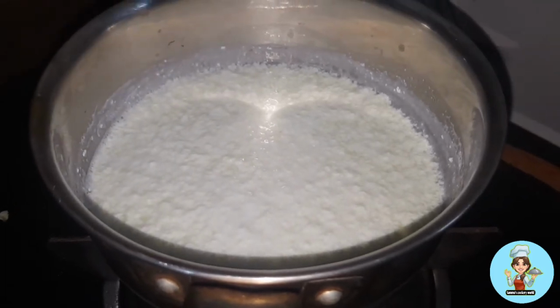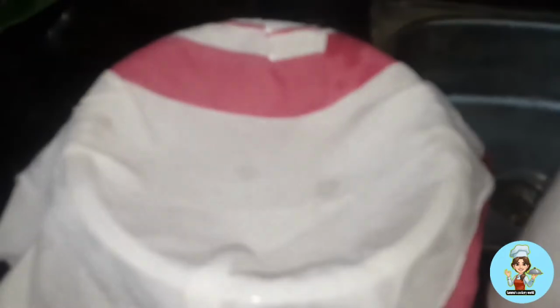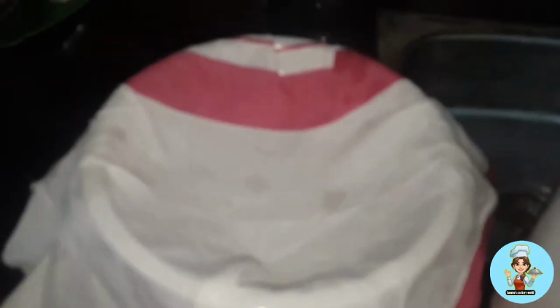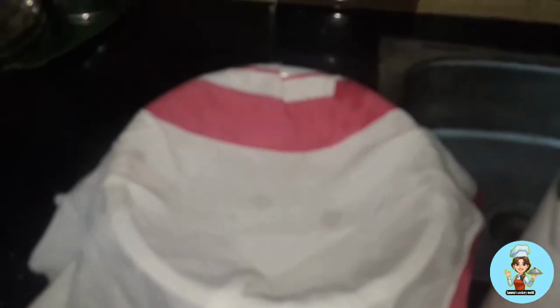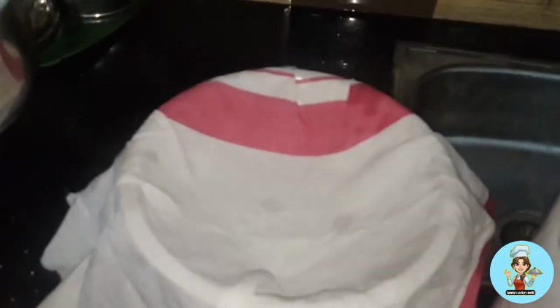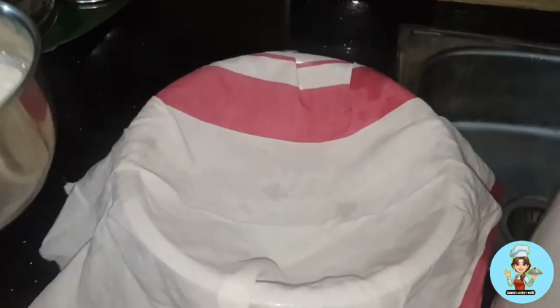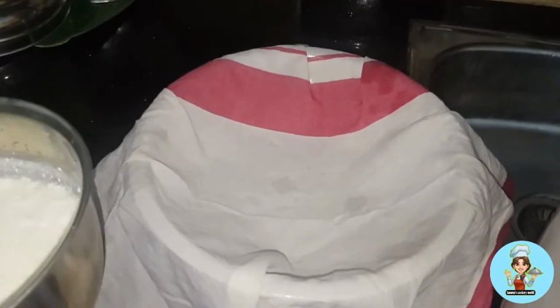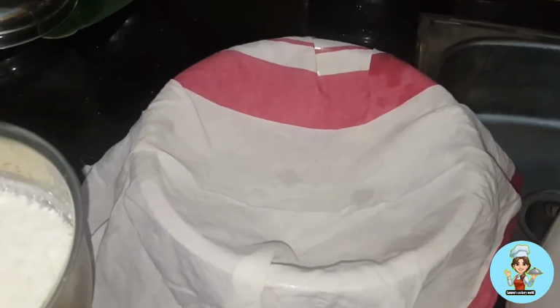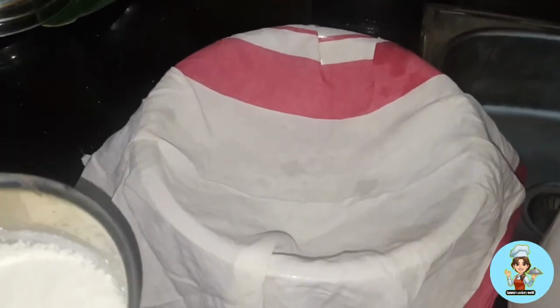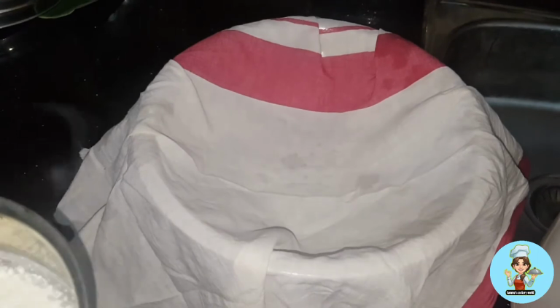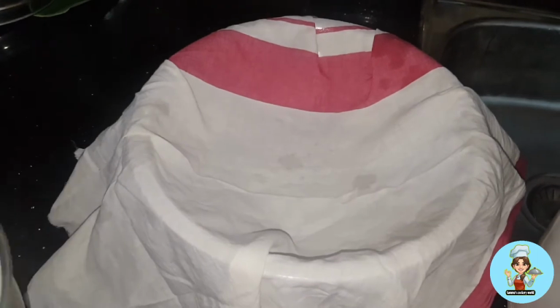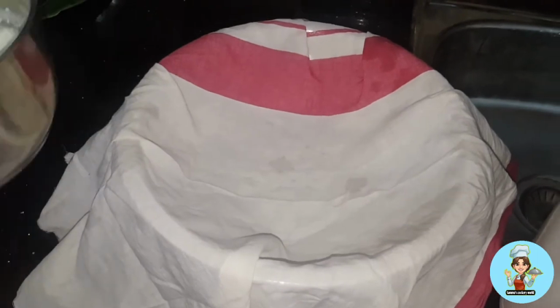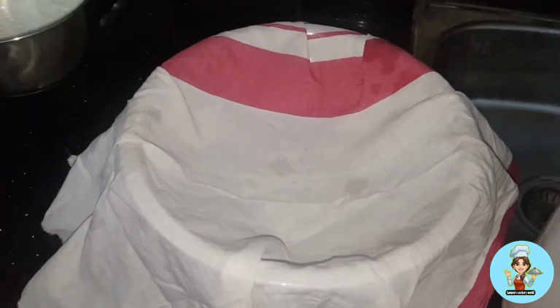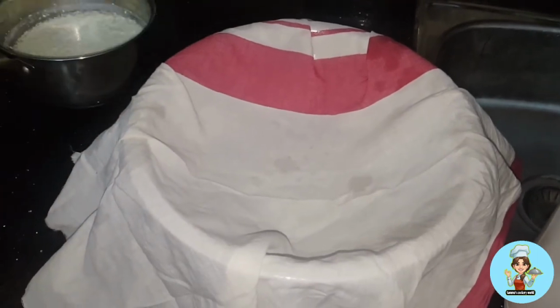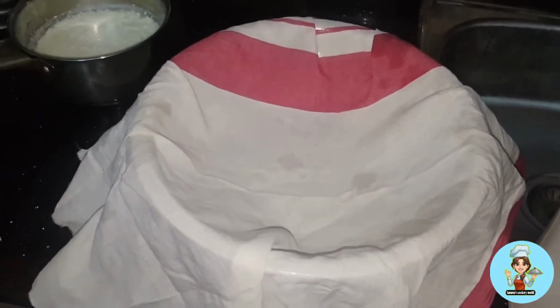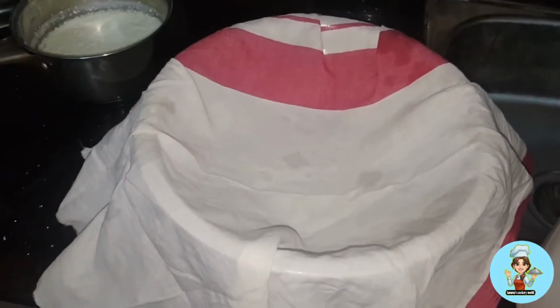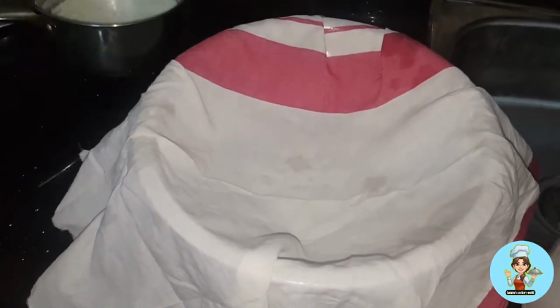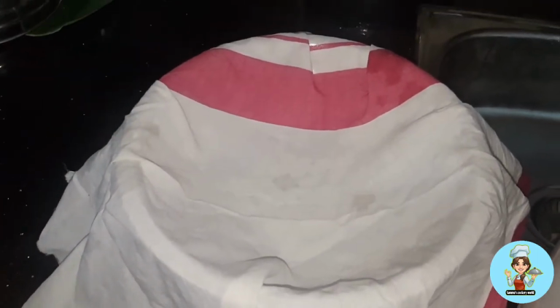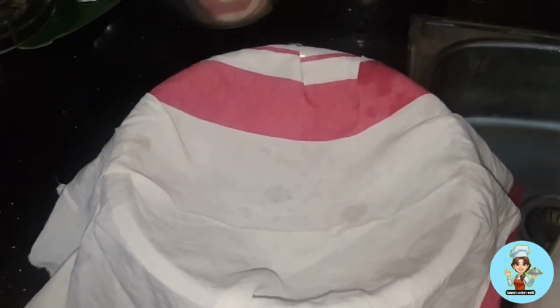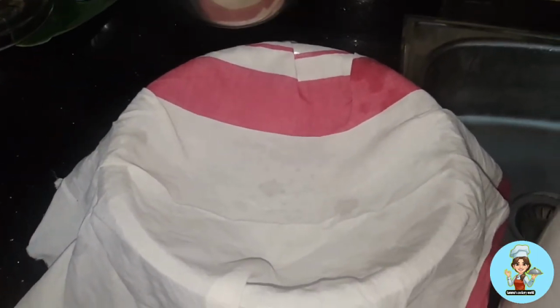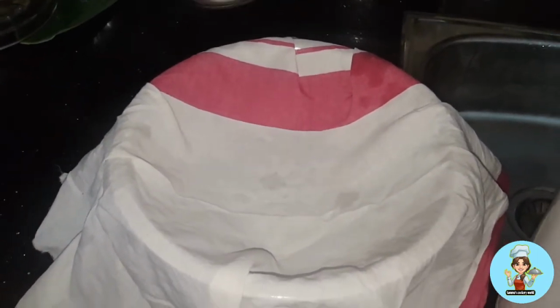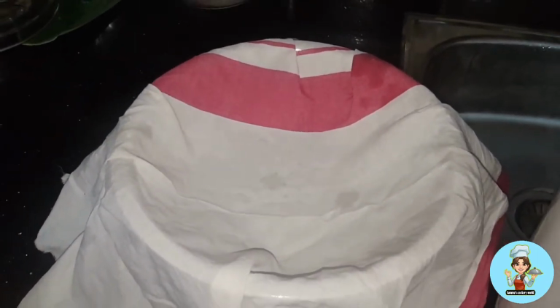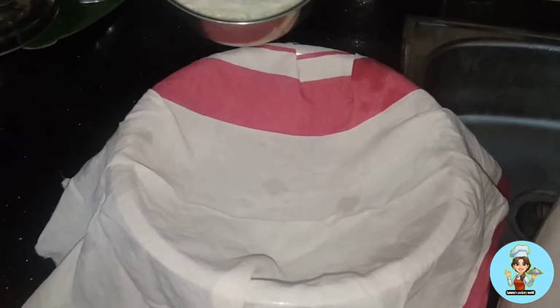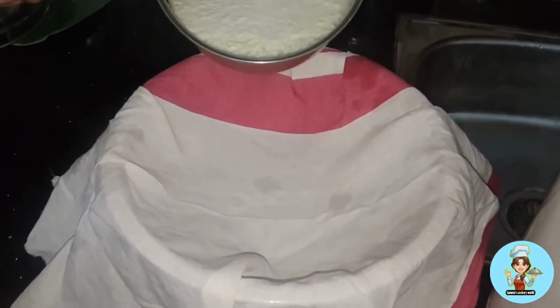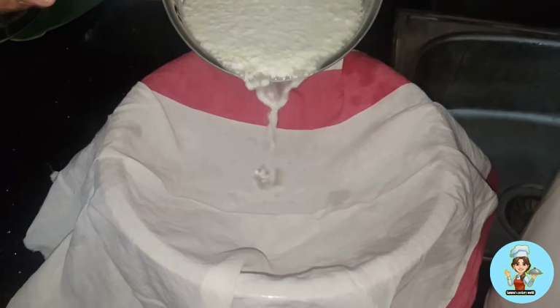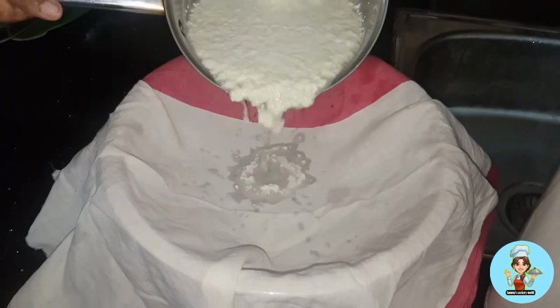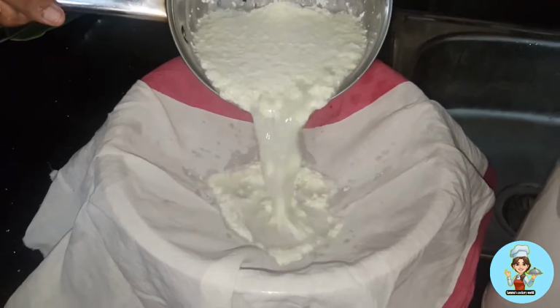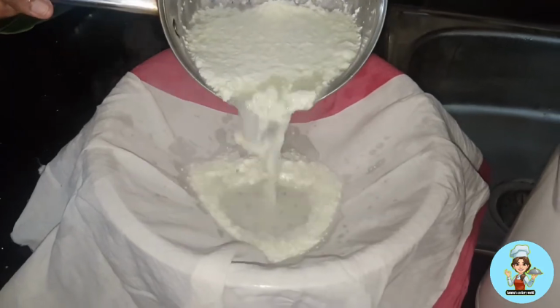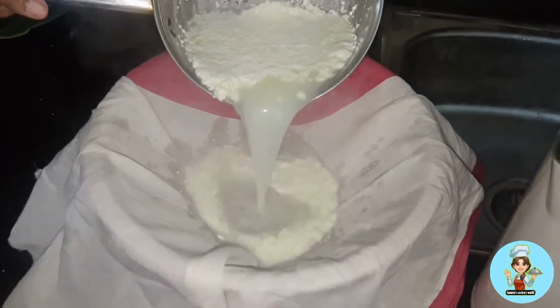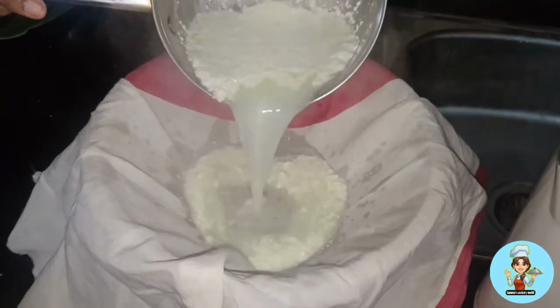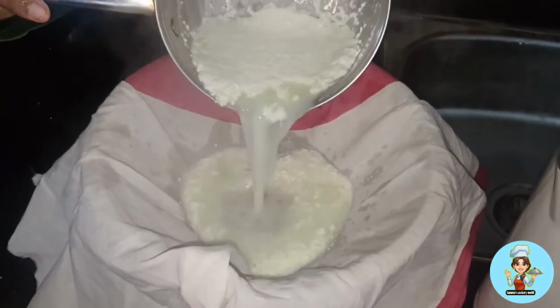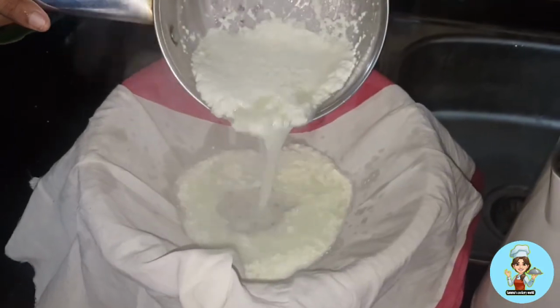Now we have to prepare our ingredients. I have to put a spoon in this bag. We have to put it in this bag. Then we will put the spoon in the bag.